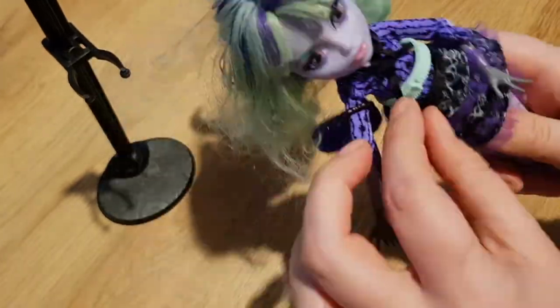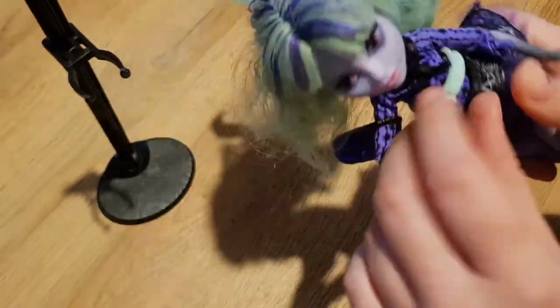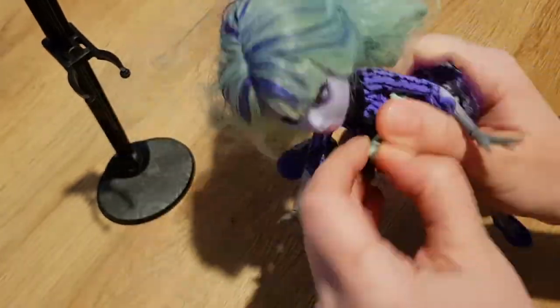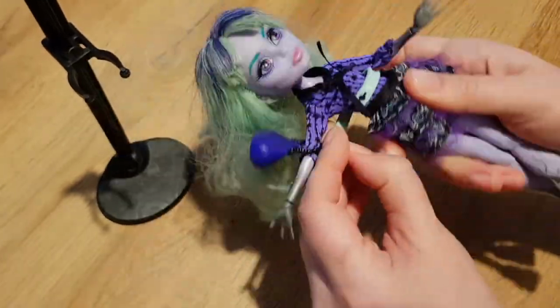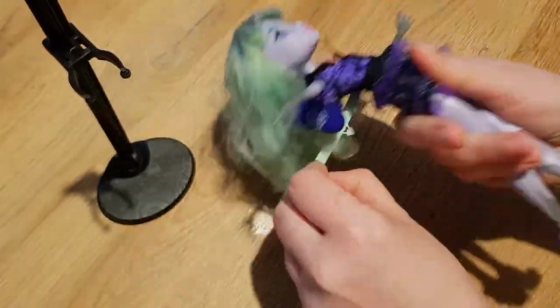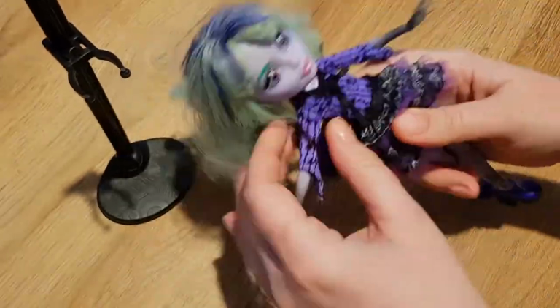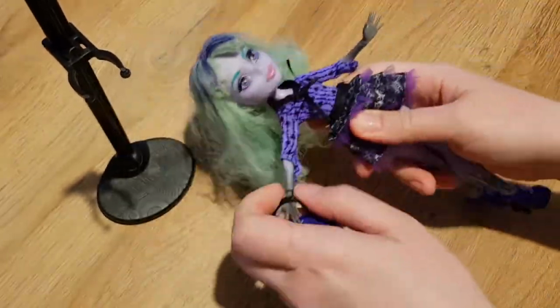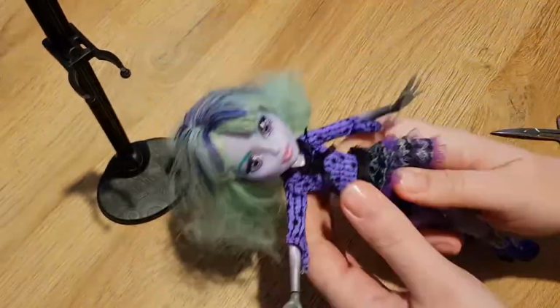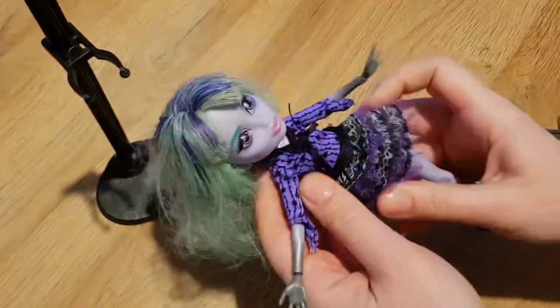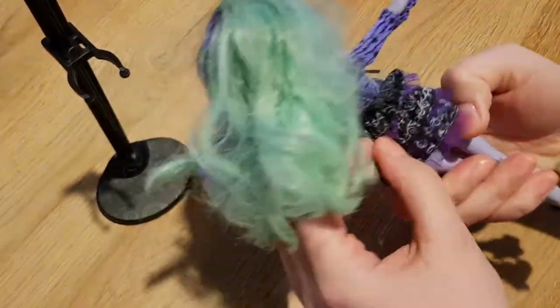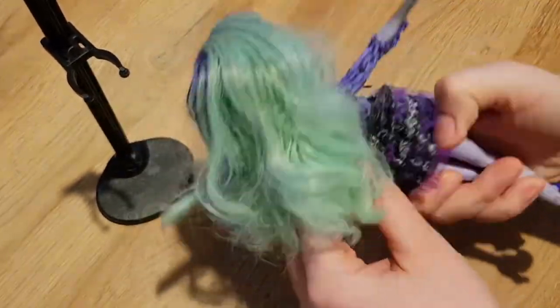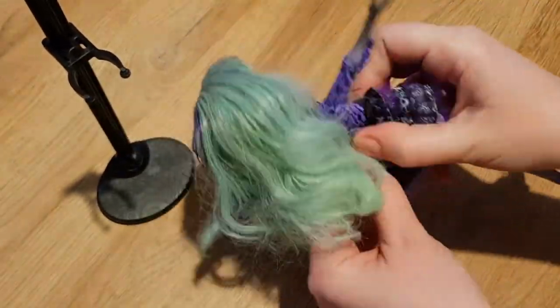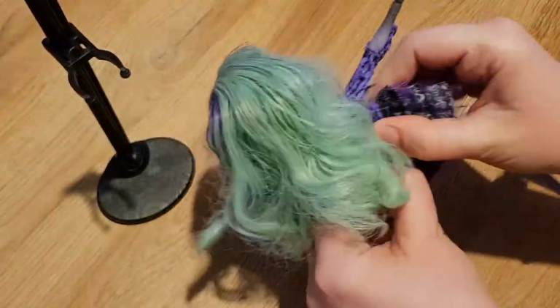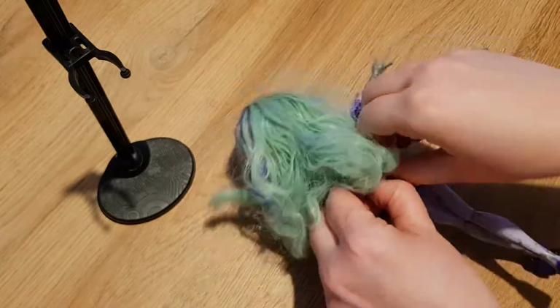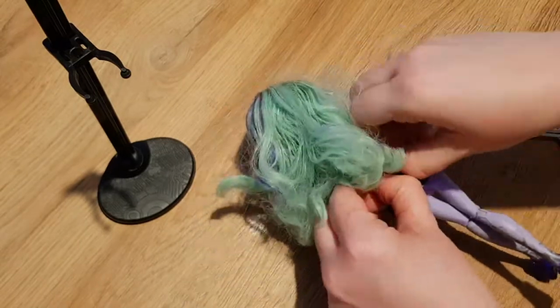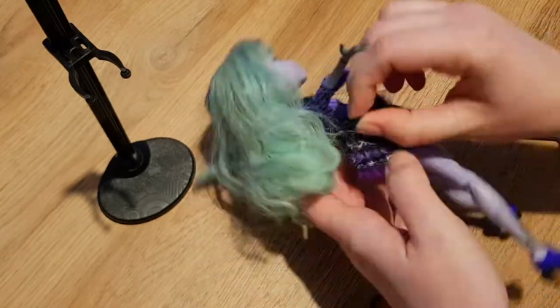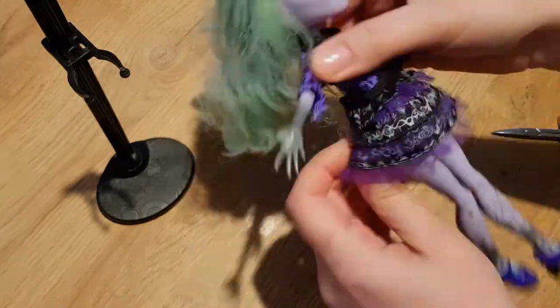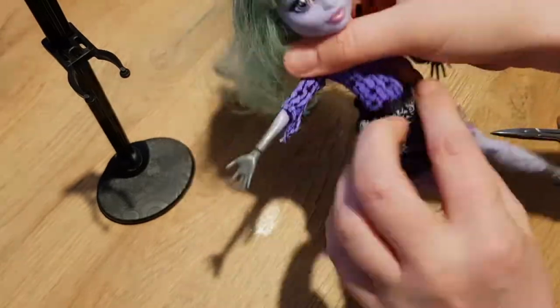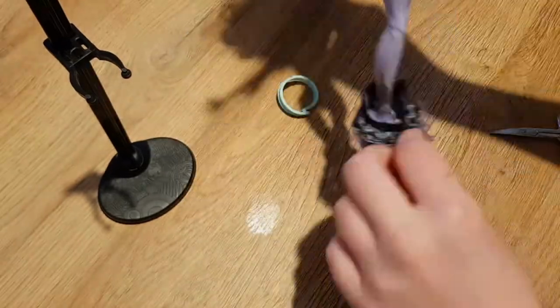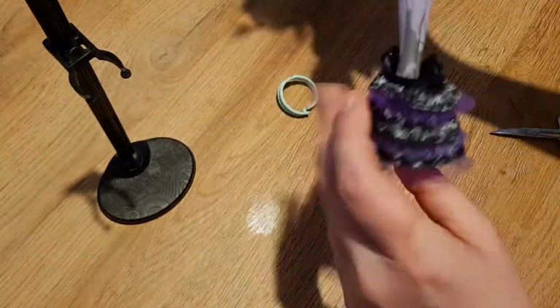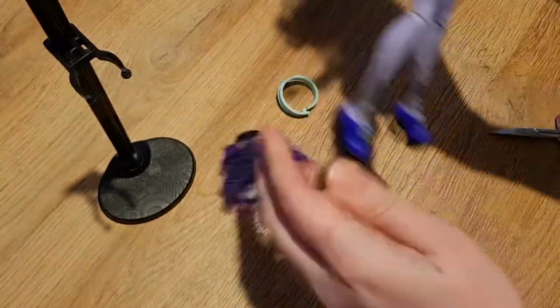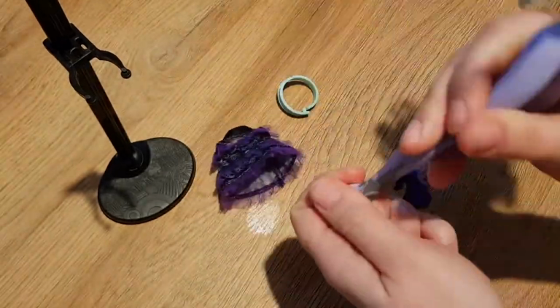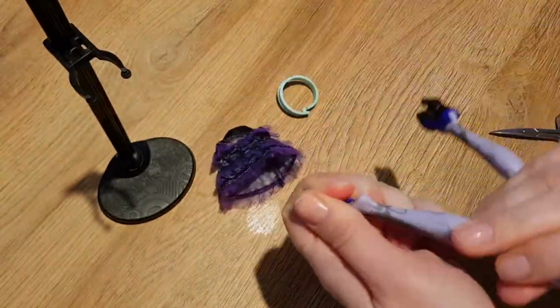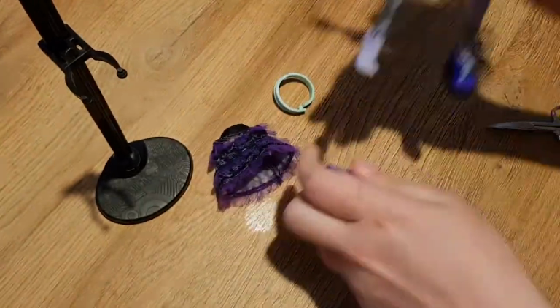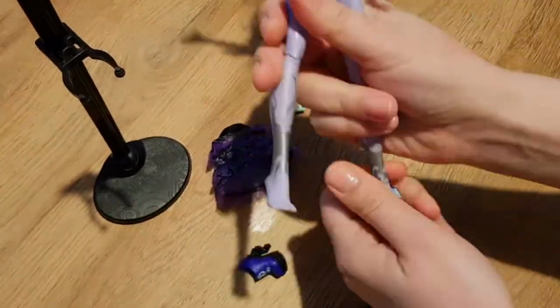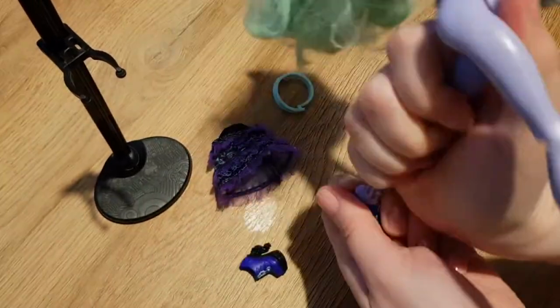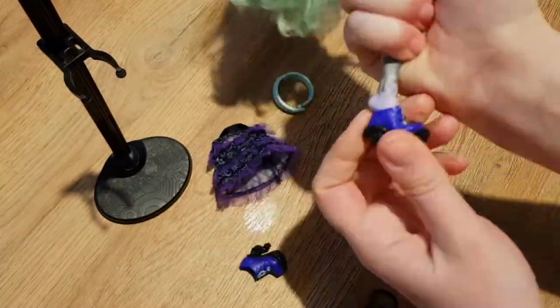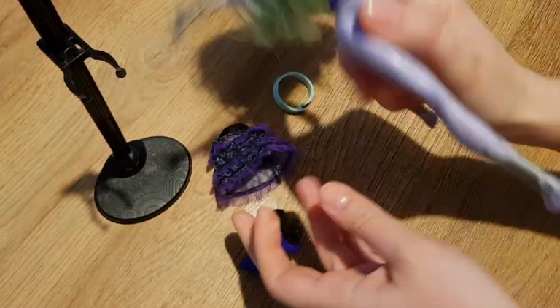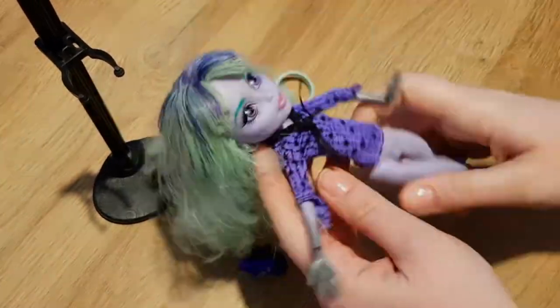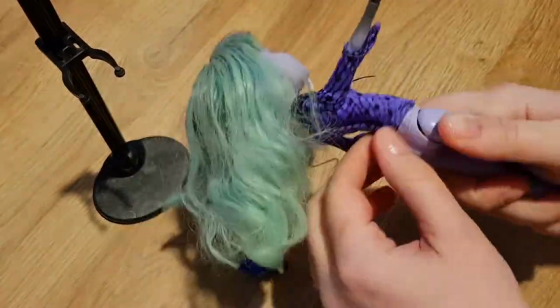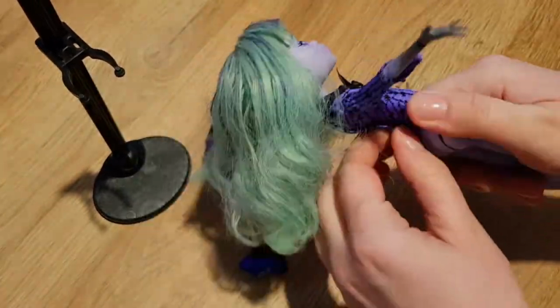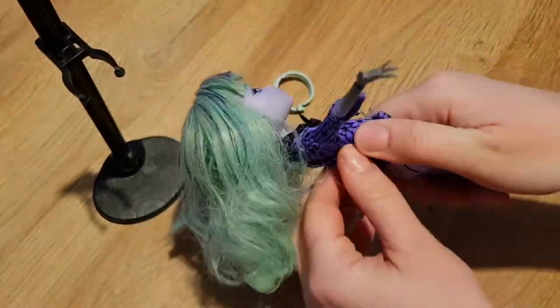She's in quite bad condition, especially her hair. They're really greasy. I also don't like her clothes, so we need to prepare something new for her.